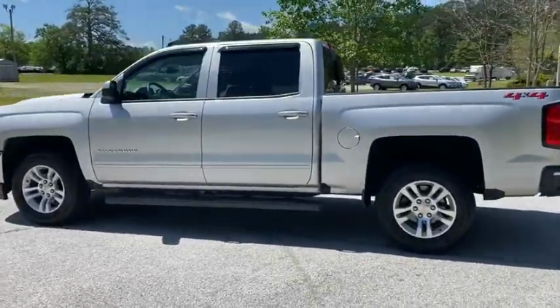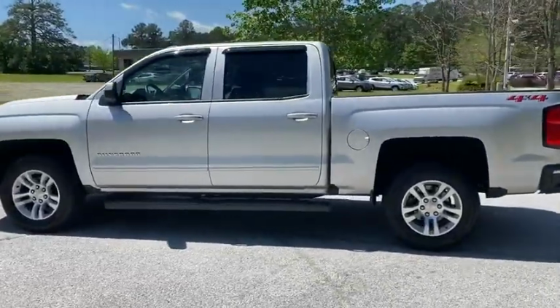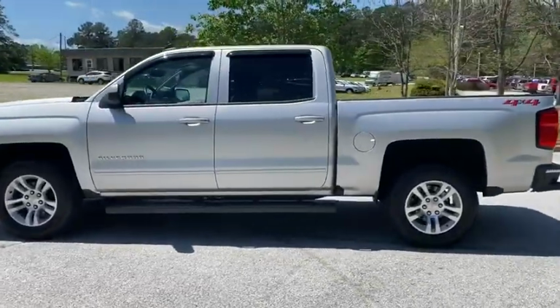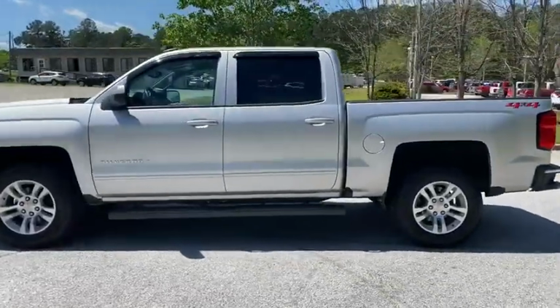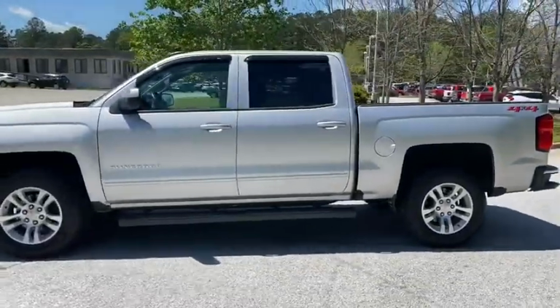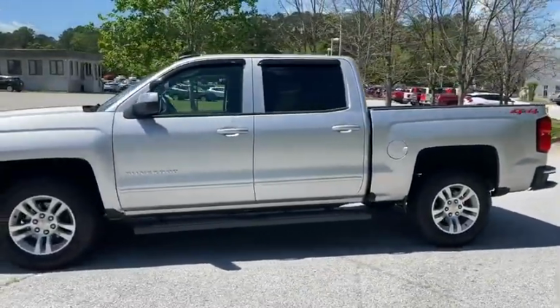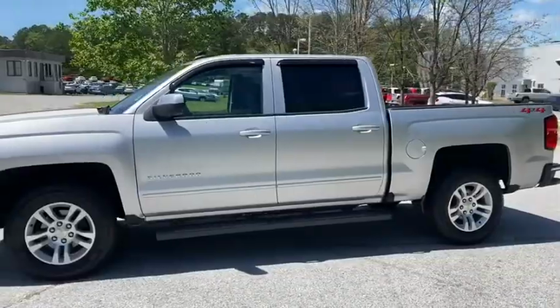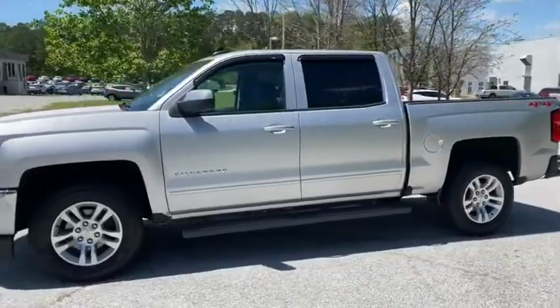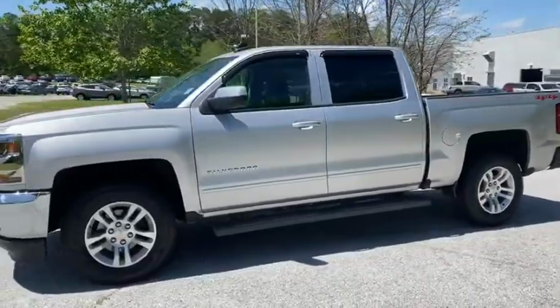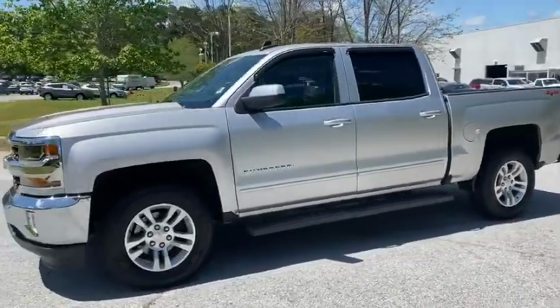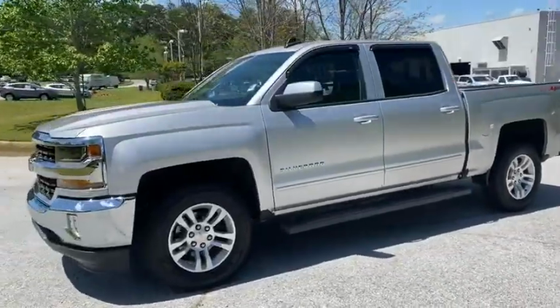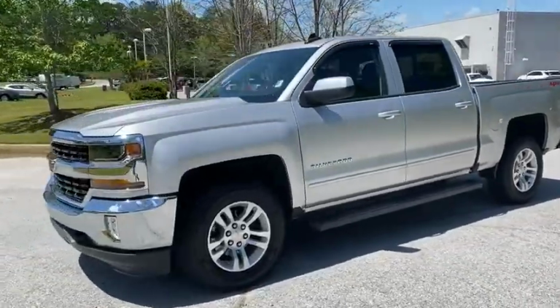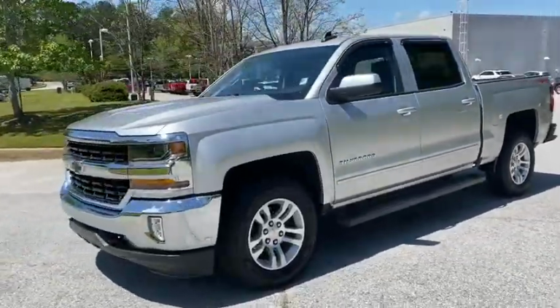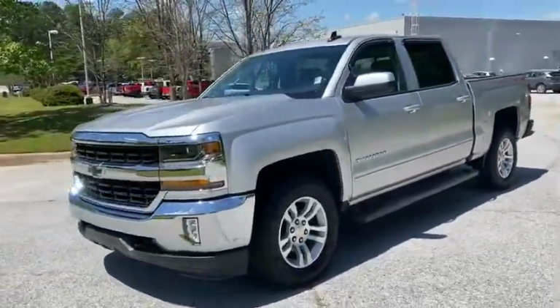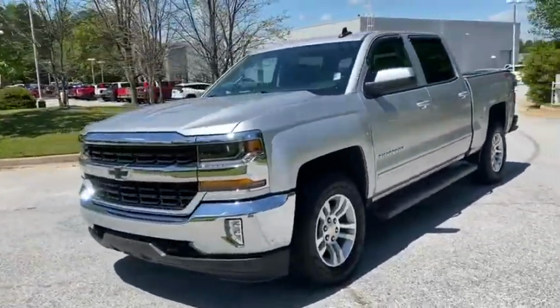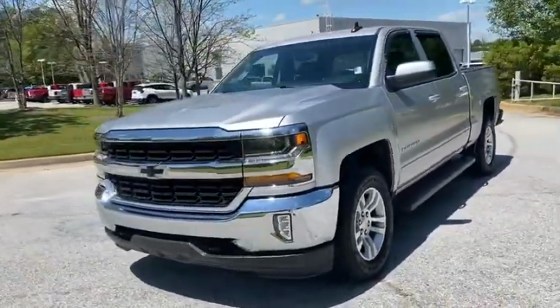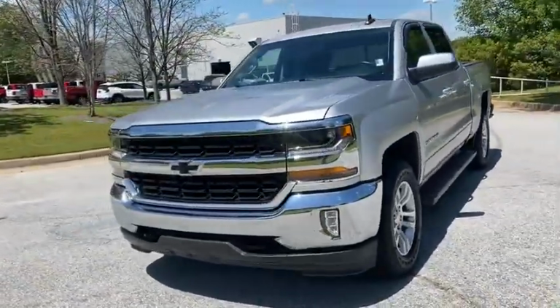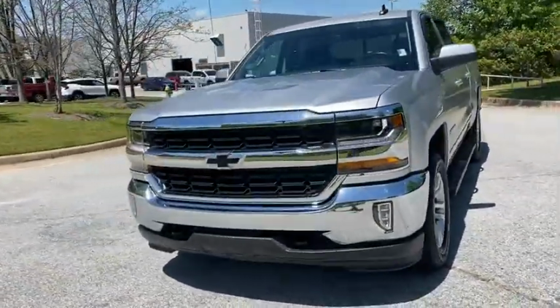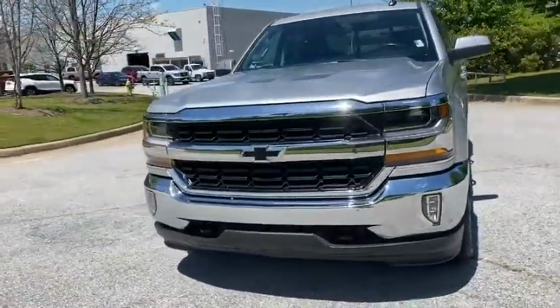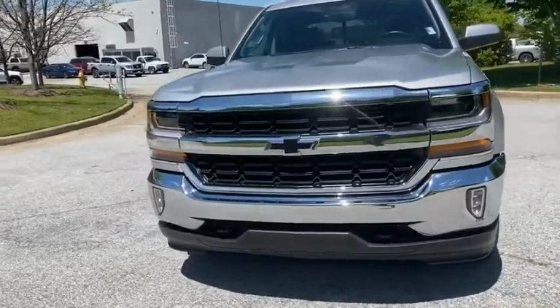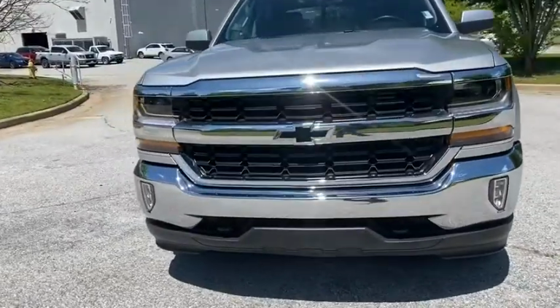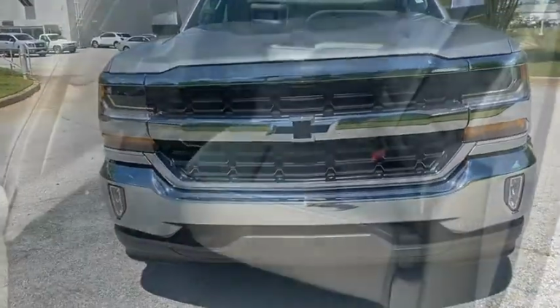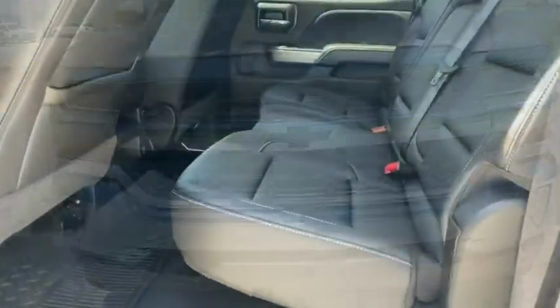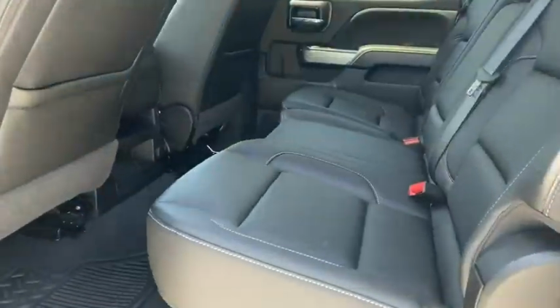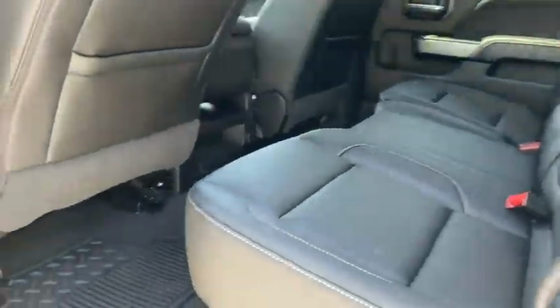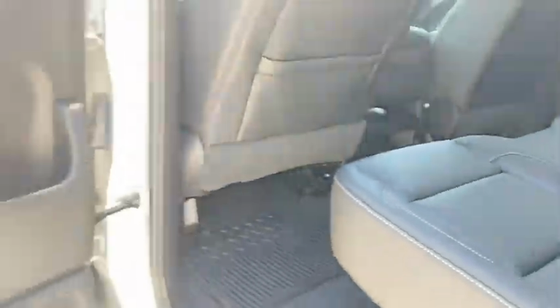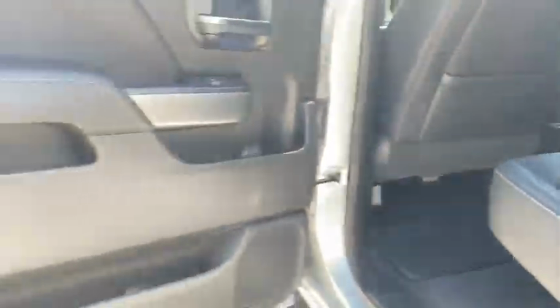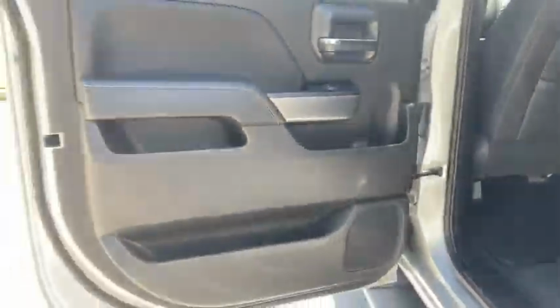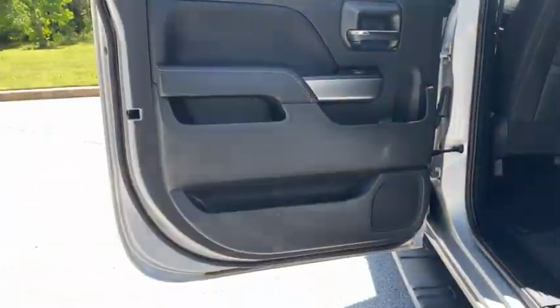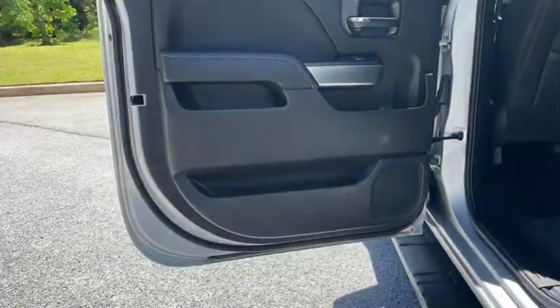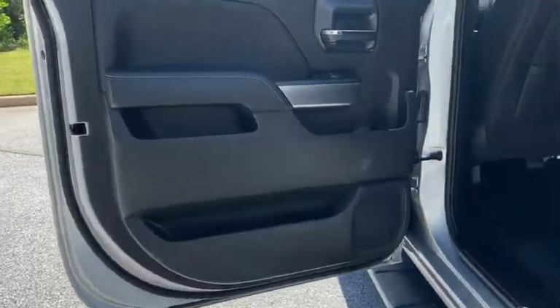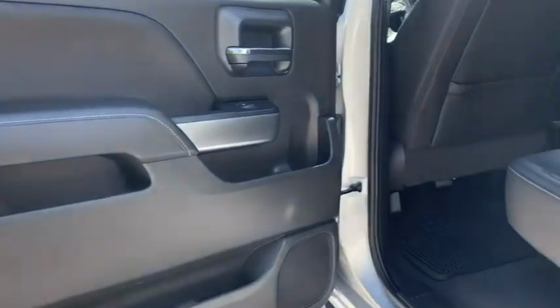This vehicle has less than 25,000 miles. Here are some of this vehicle's great options: traction control, steering wheel audio controls, keyless entry, stability control, anti-lock braking system, backup camera.